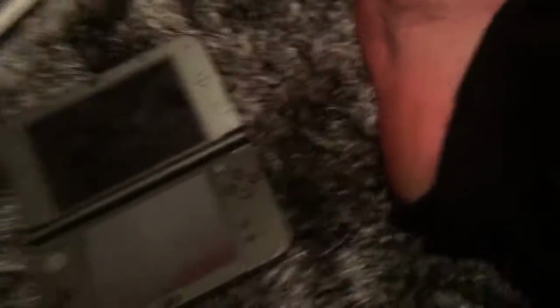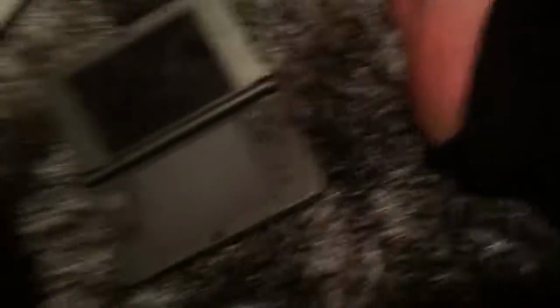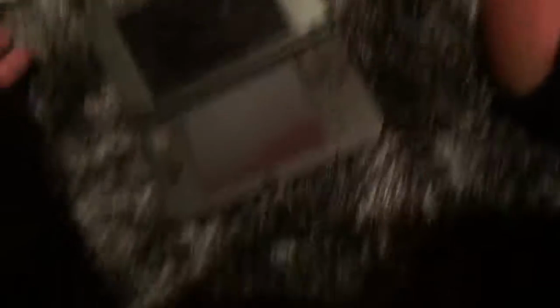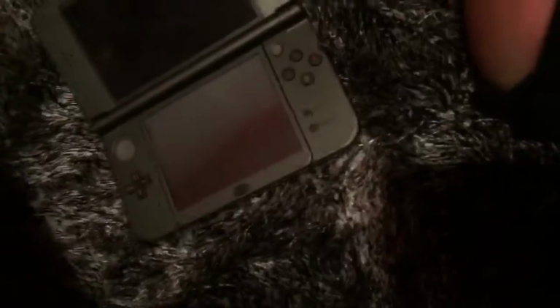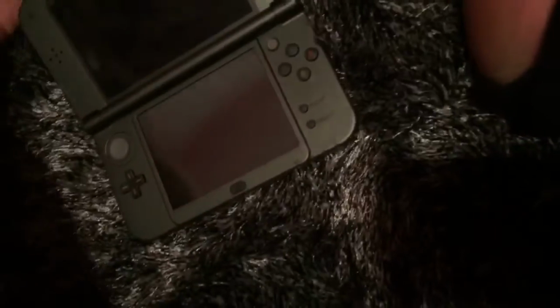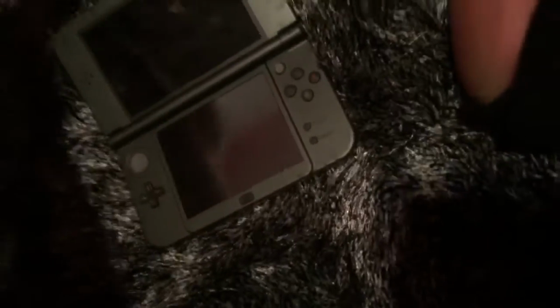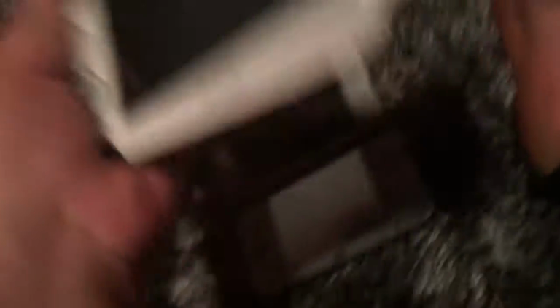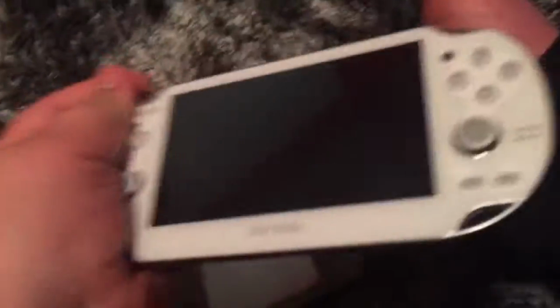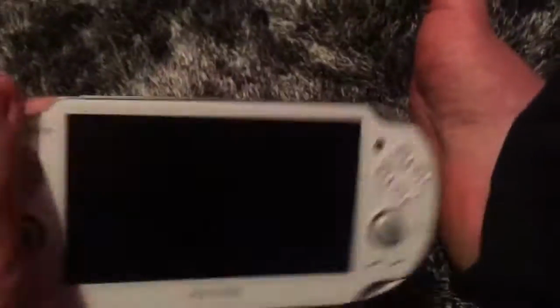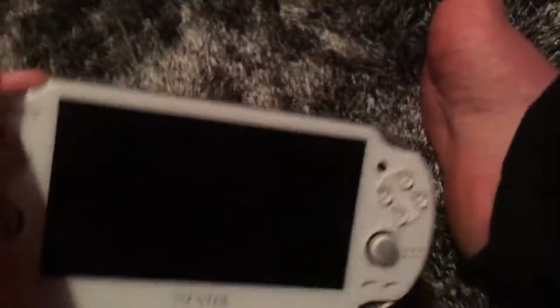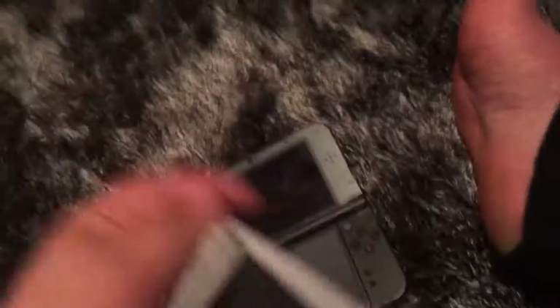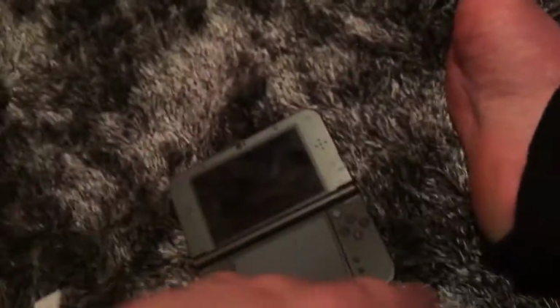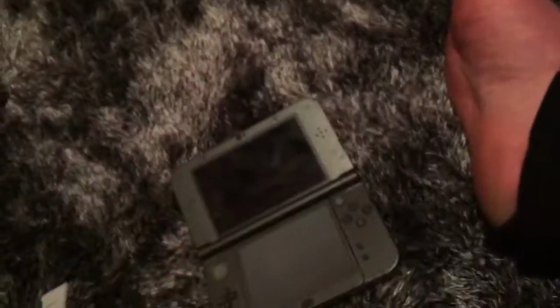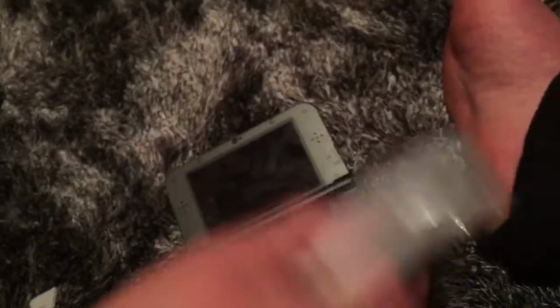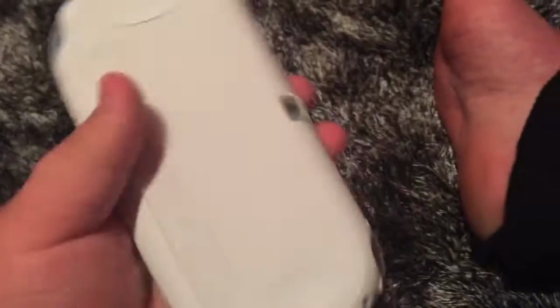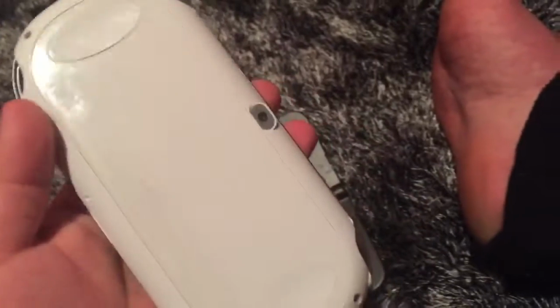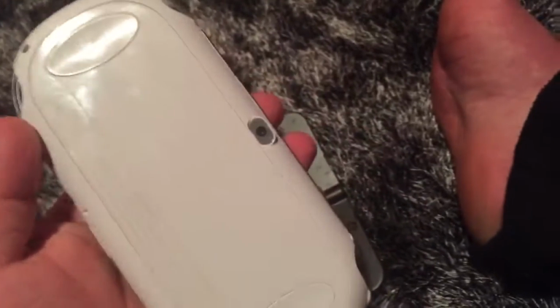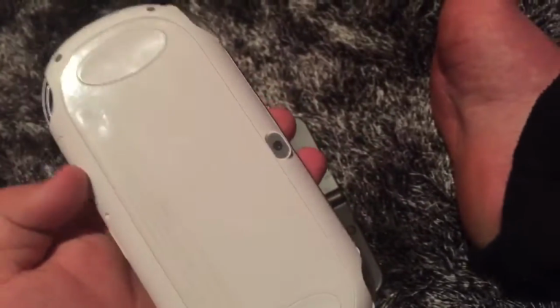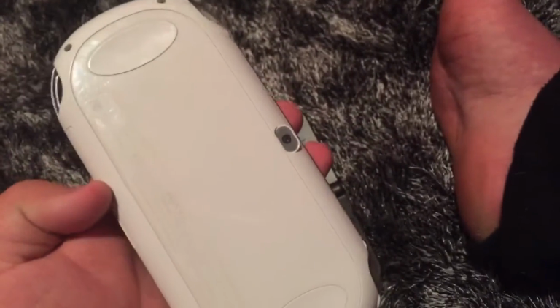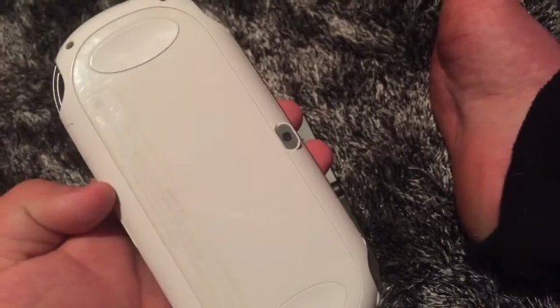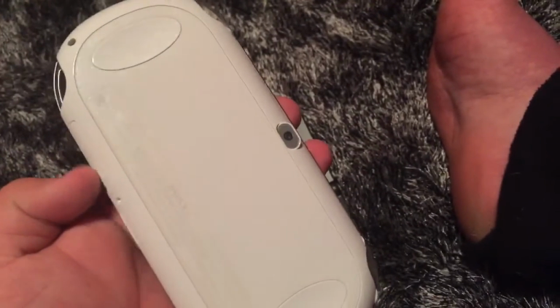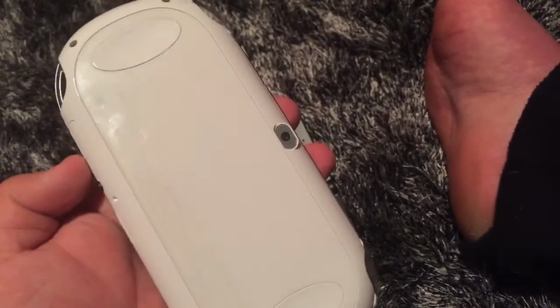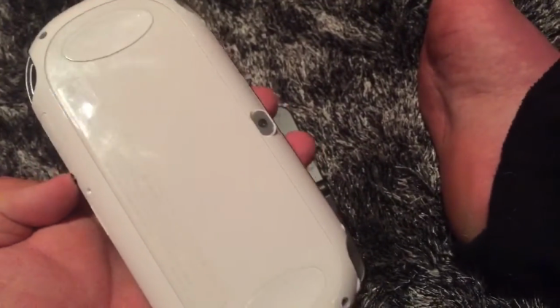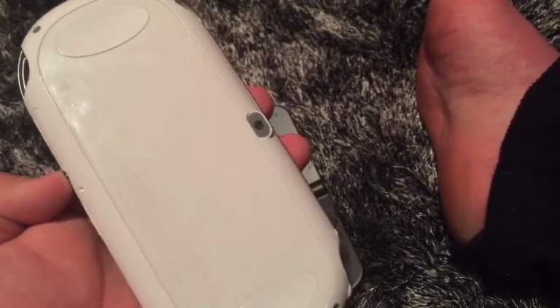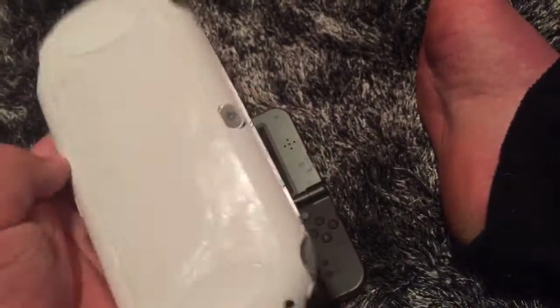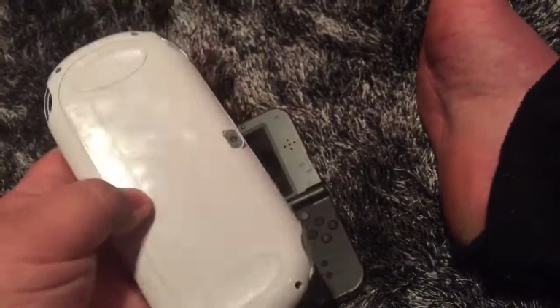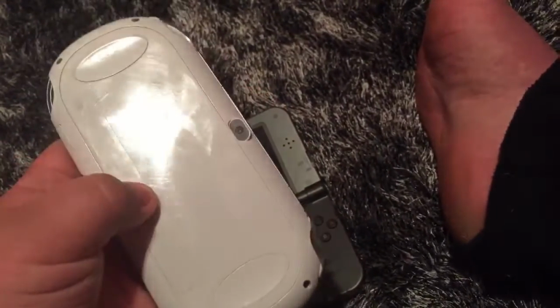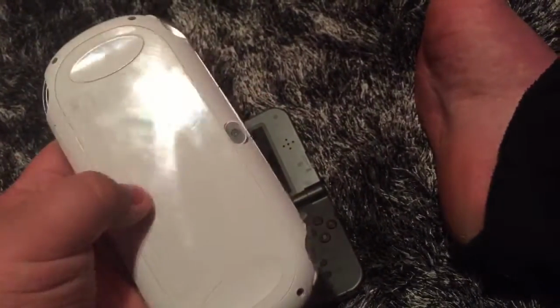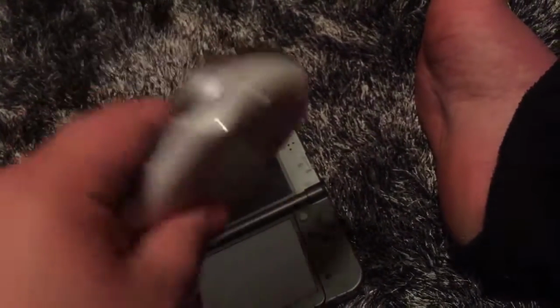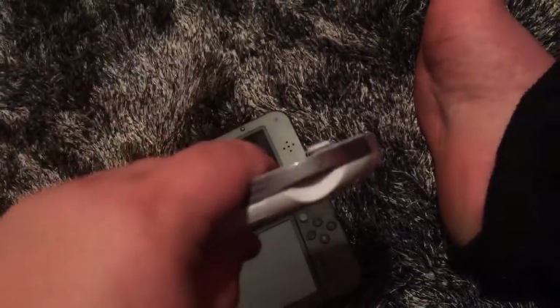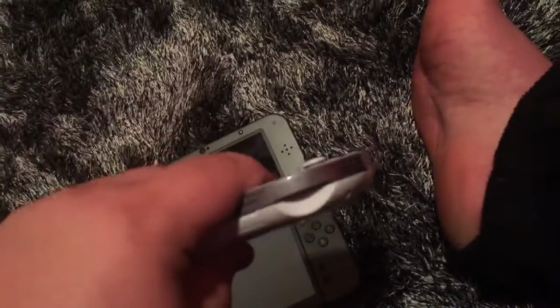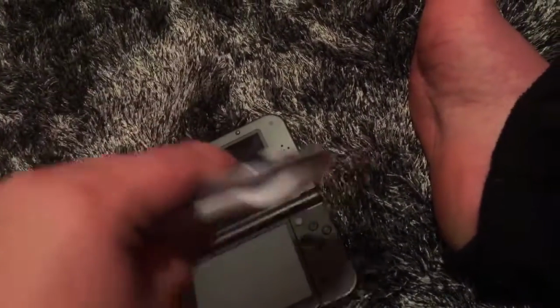I actually have the old PlayStation Vita. Even though this is white, this is the Assassin's Creed Vita, so this is the old one.